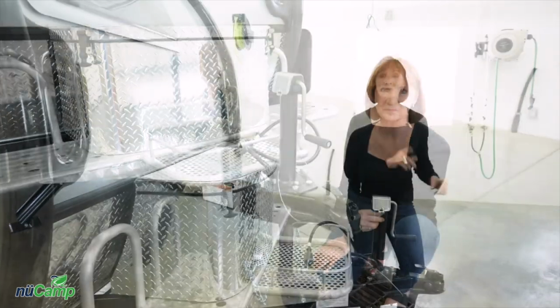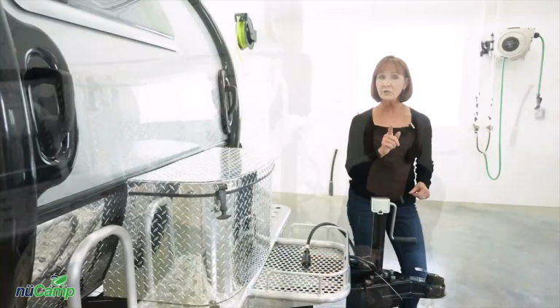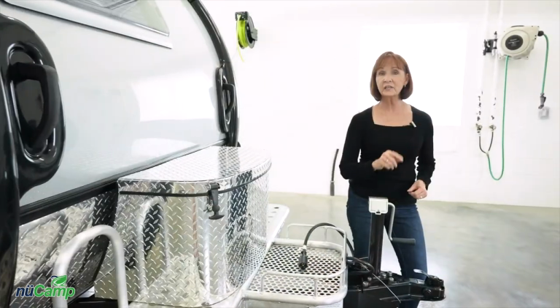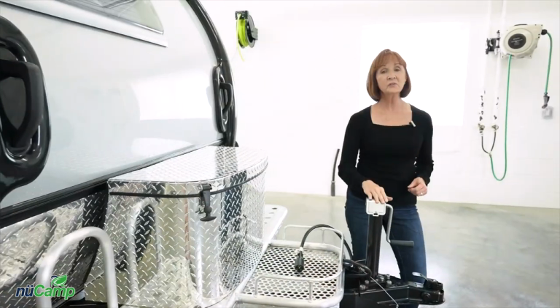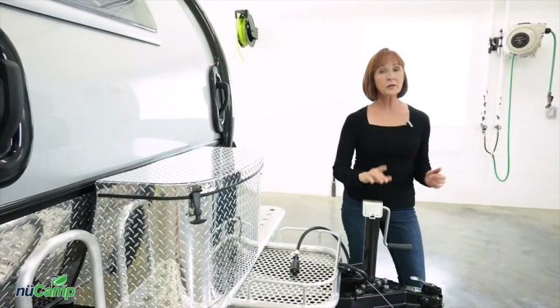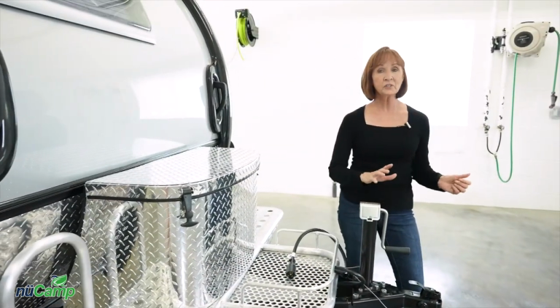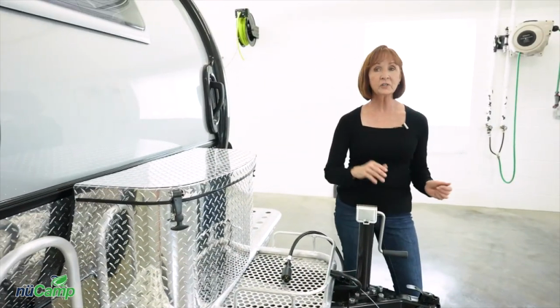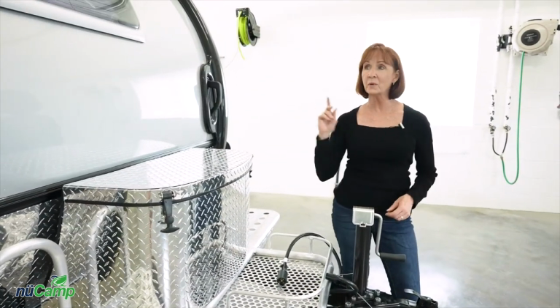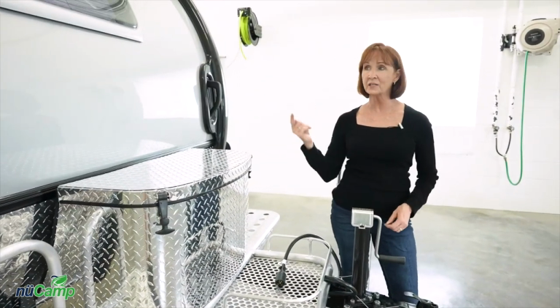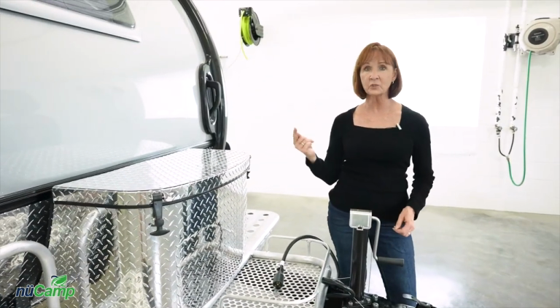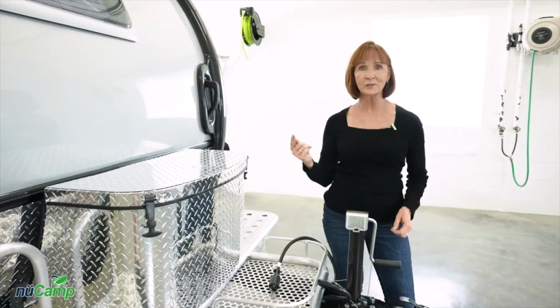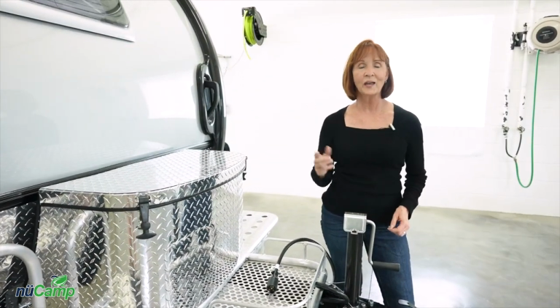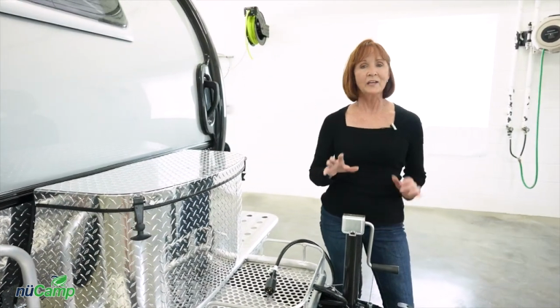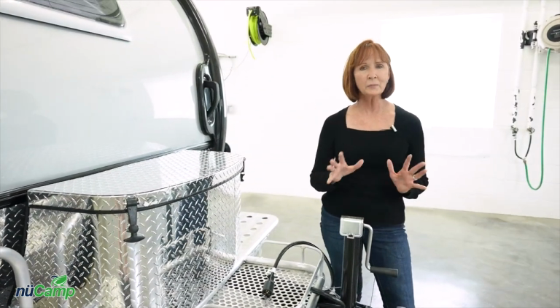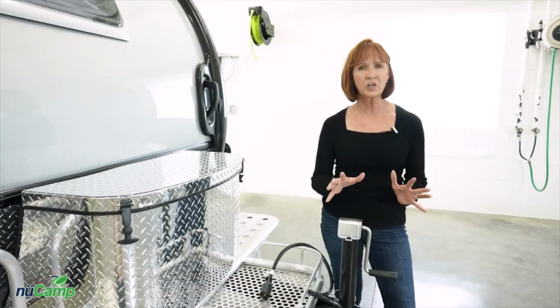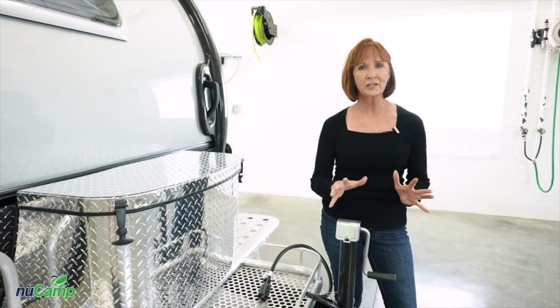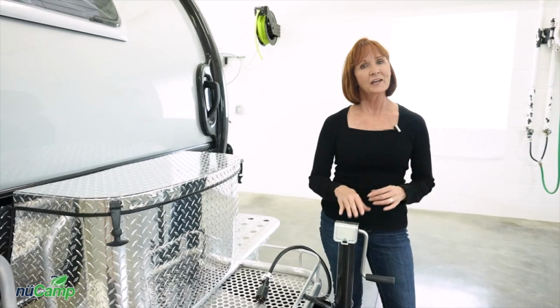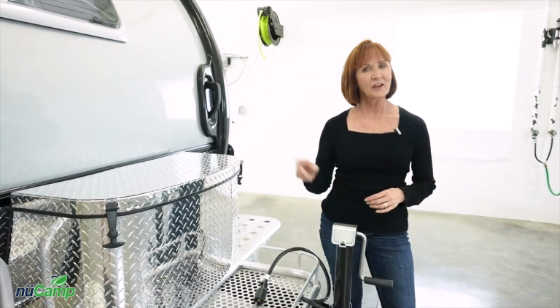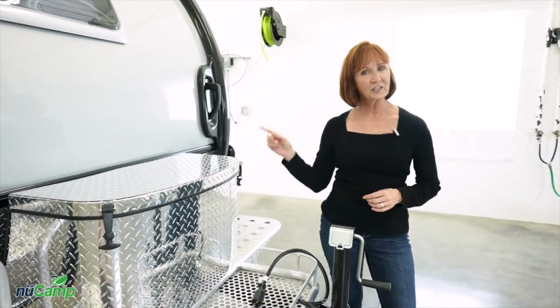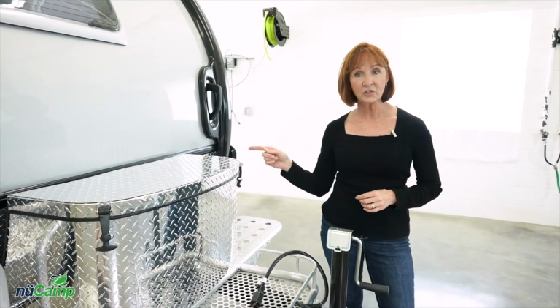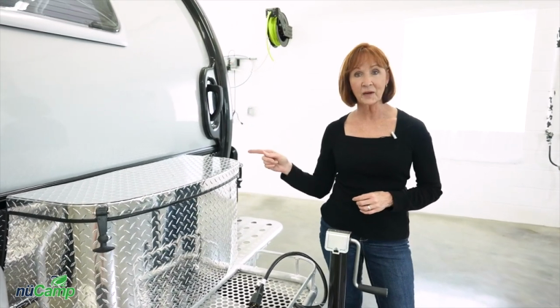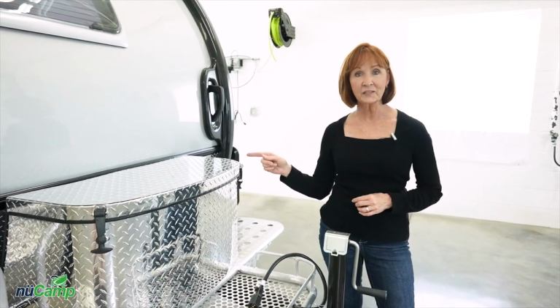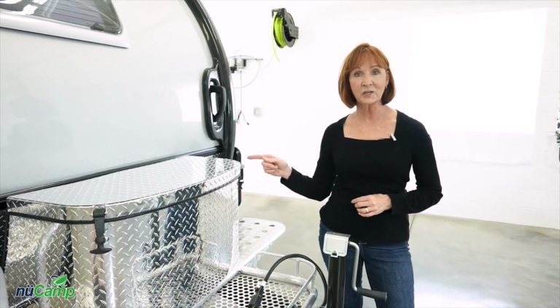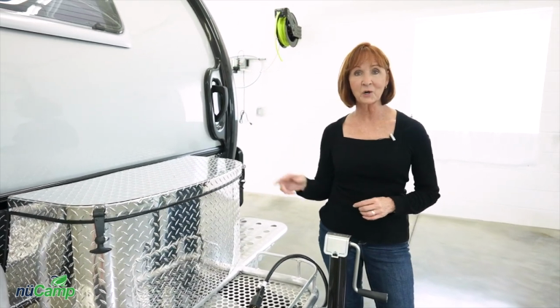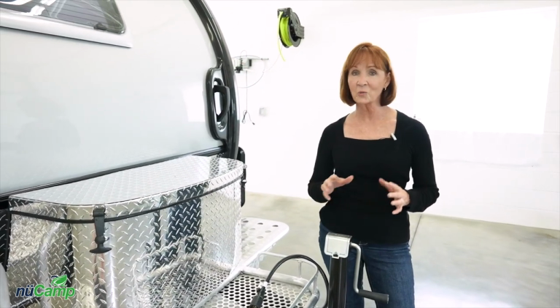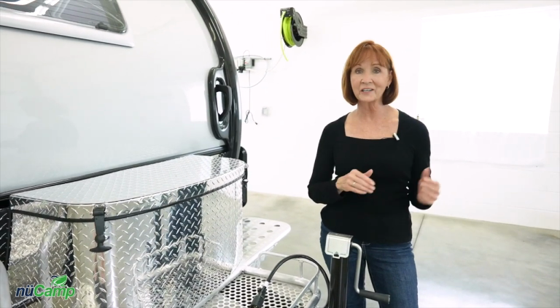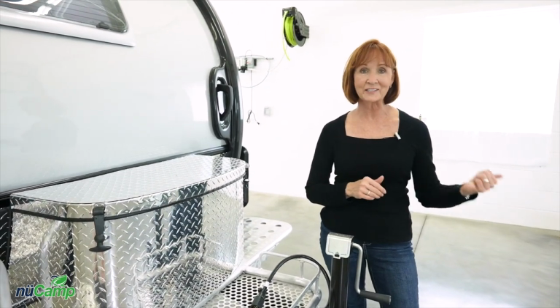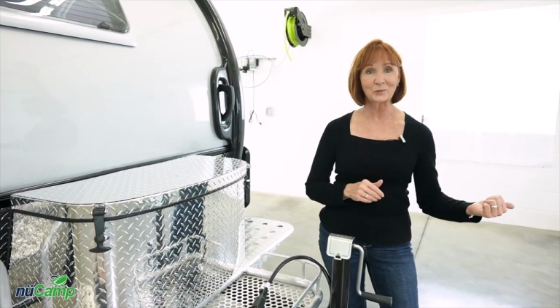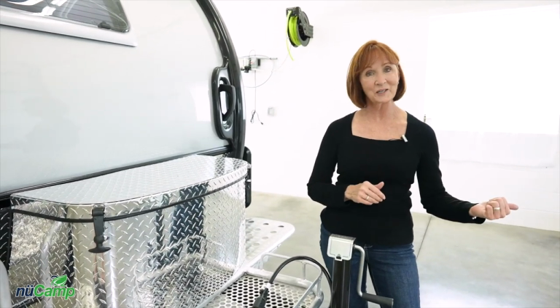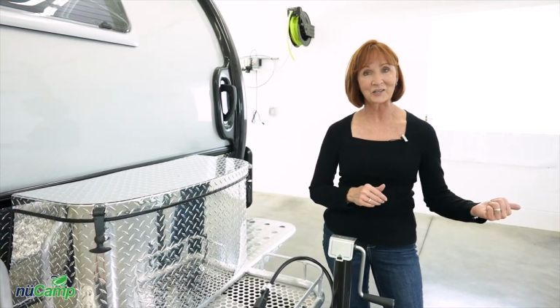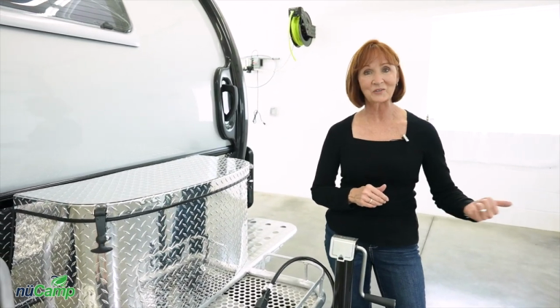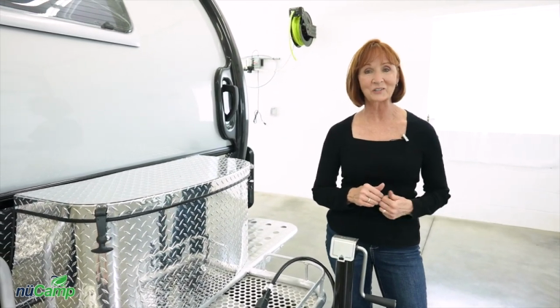Before you leave, you'll want to go behind the trailer and double check that the lights on the back of the trailer are working in sync with the lights on your vehicle.